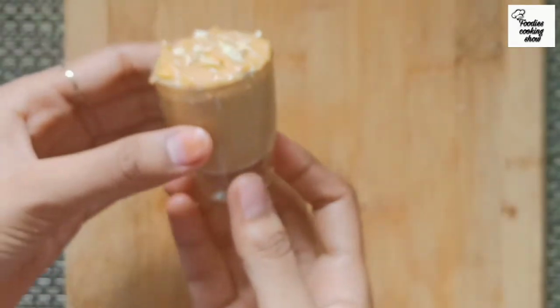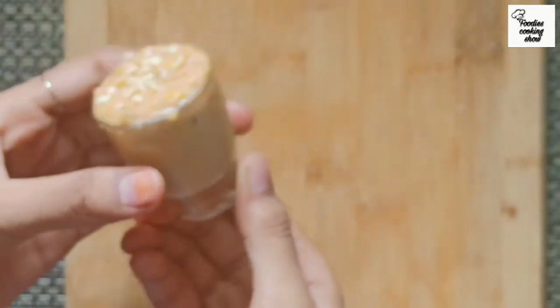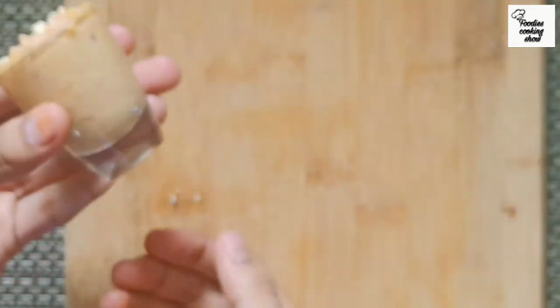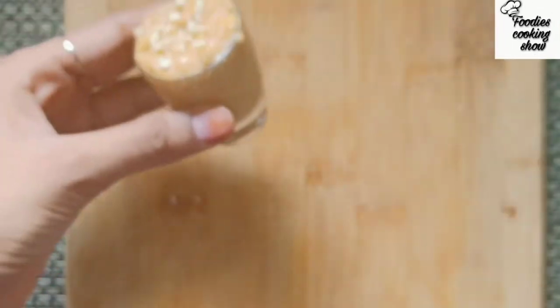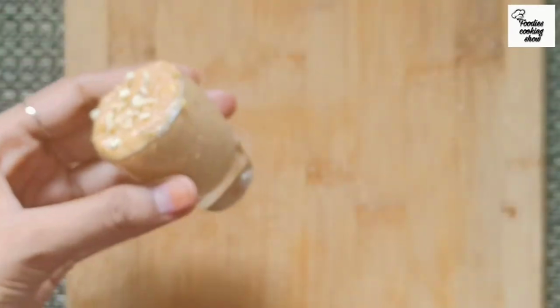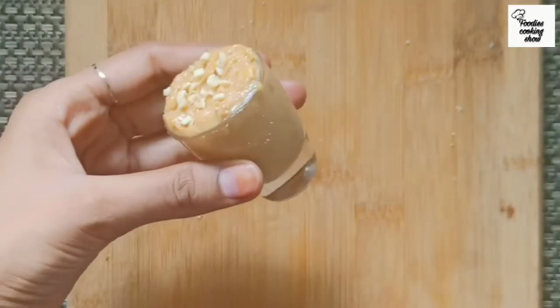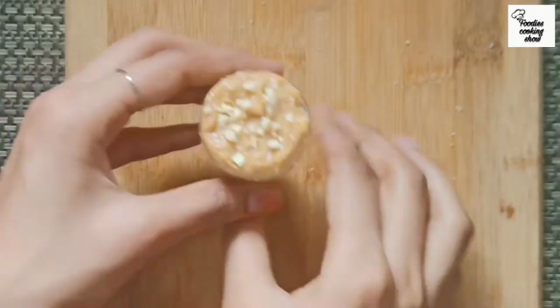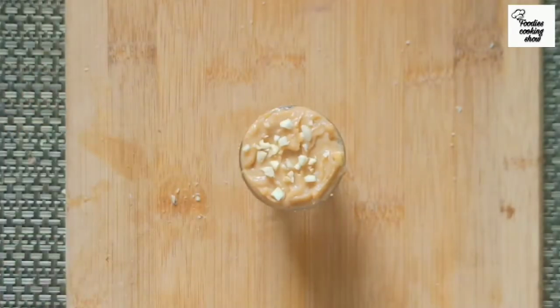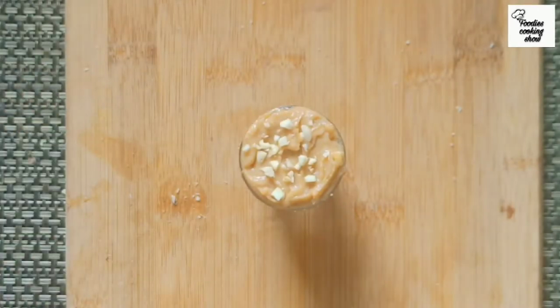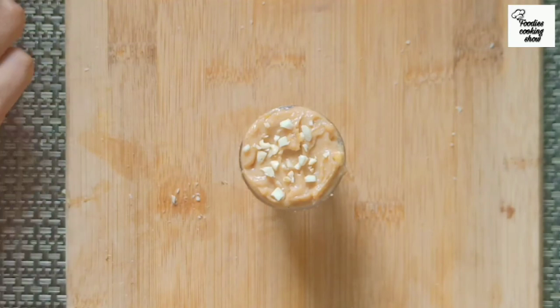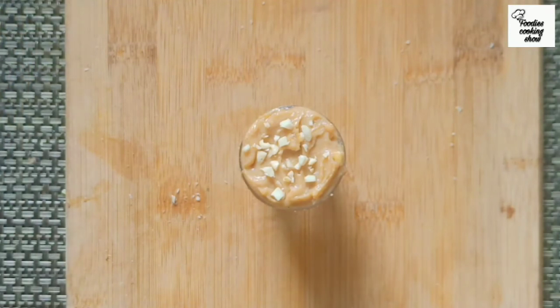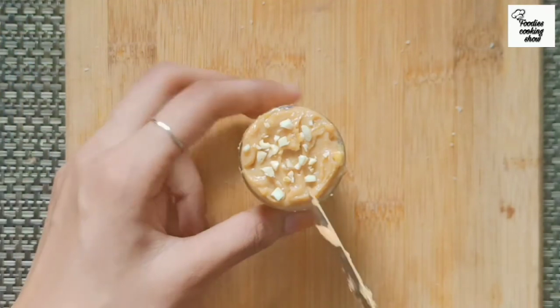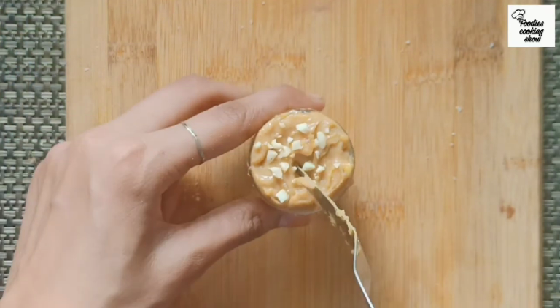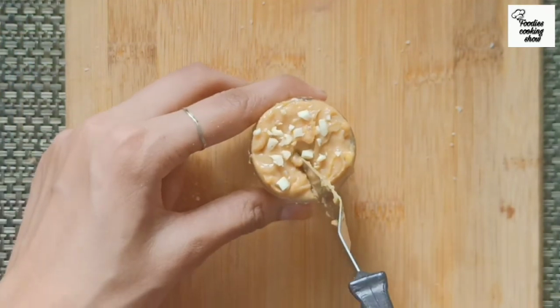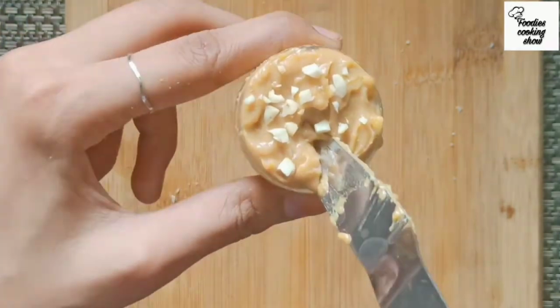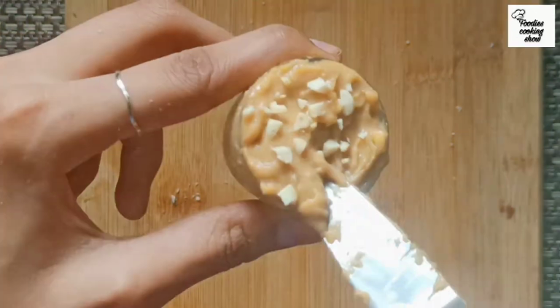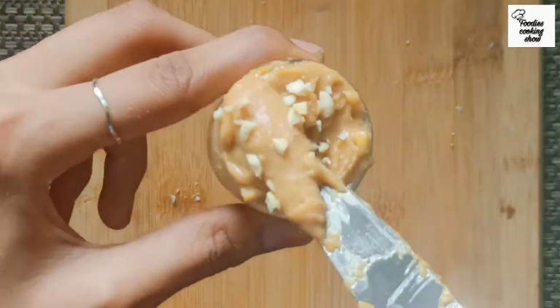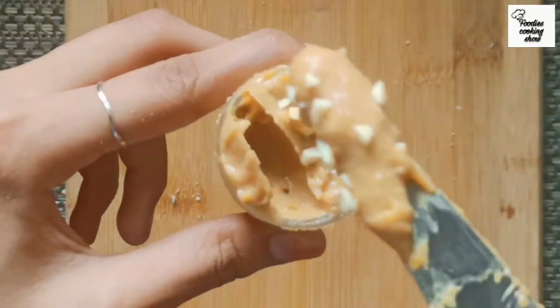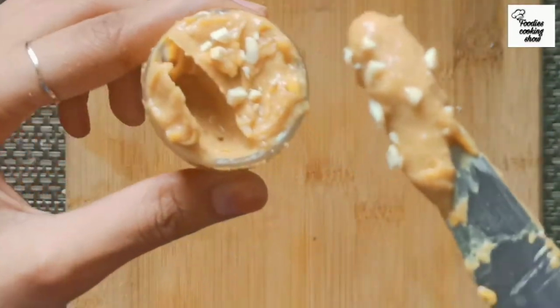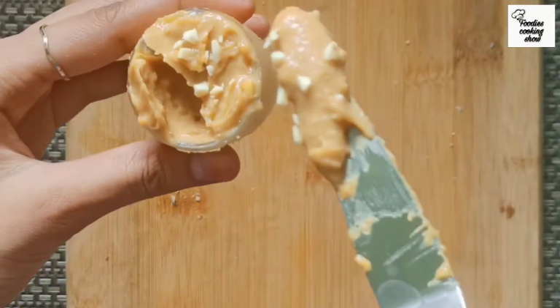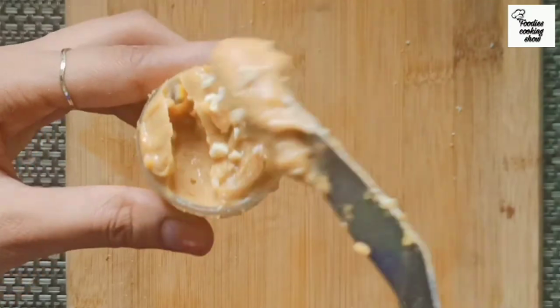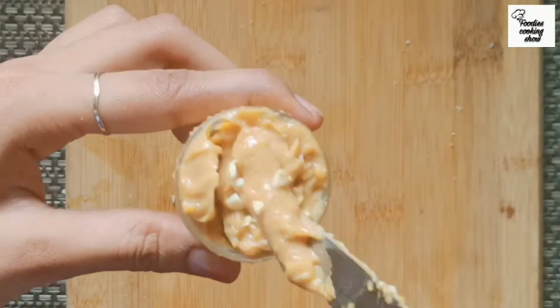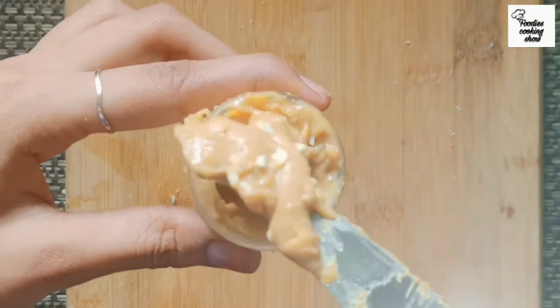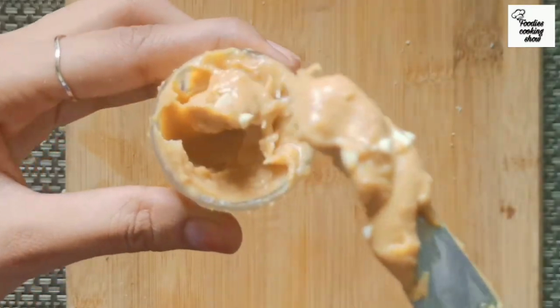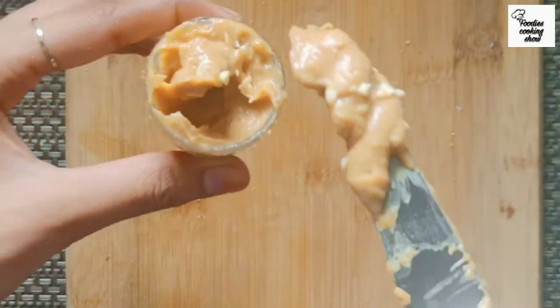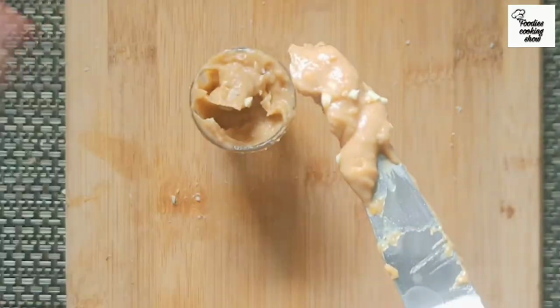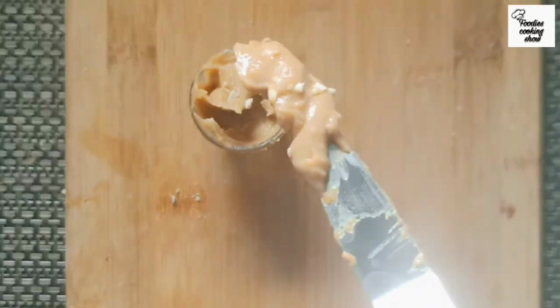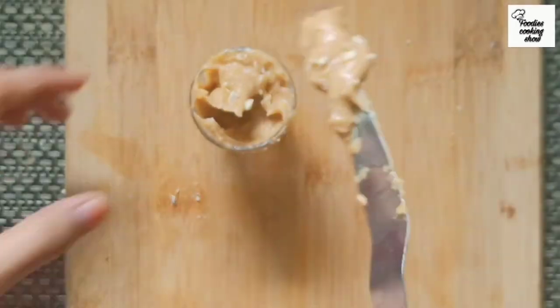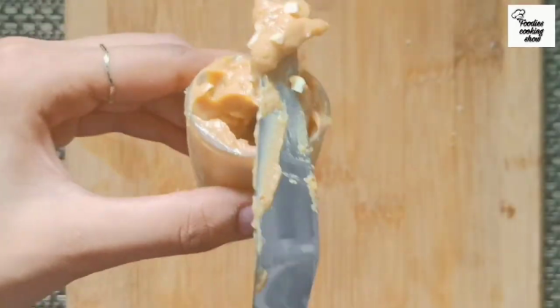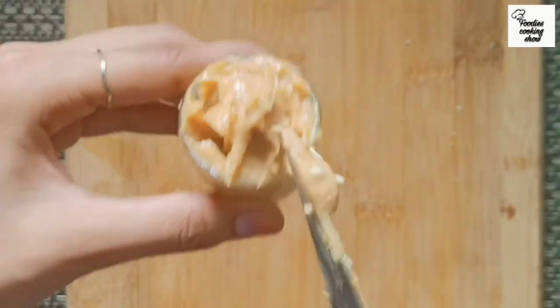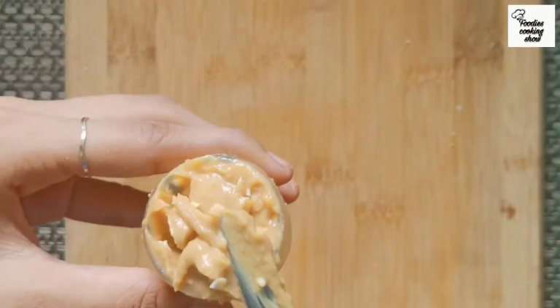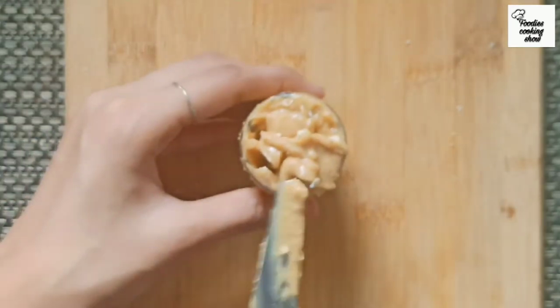It's really good to taste. We made peanut butter in 5 minutes at home. It's also without any chemicals.